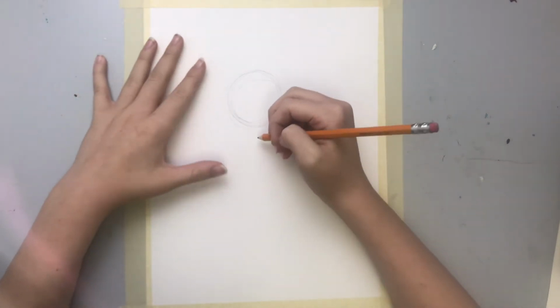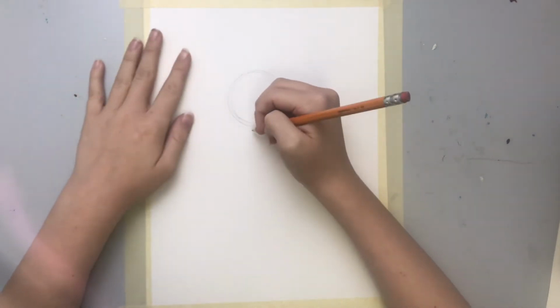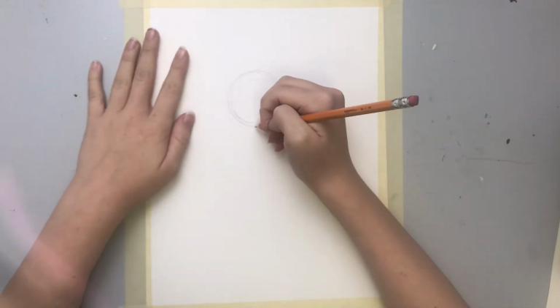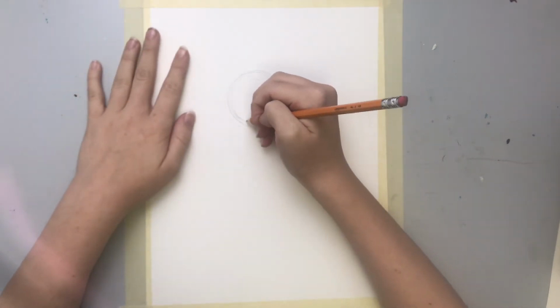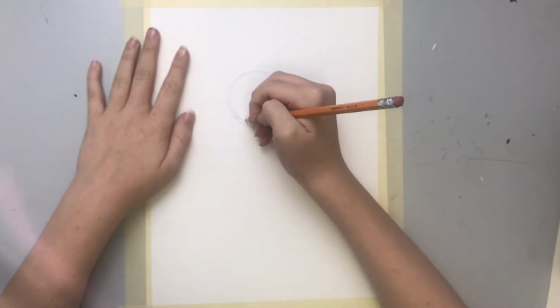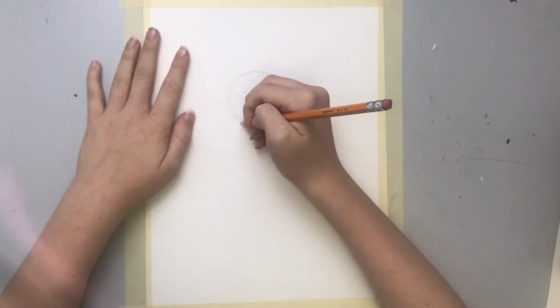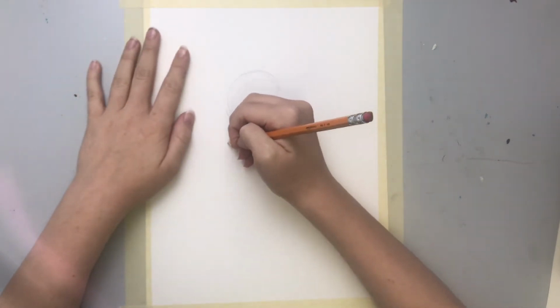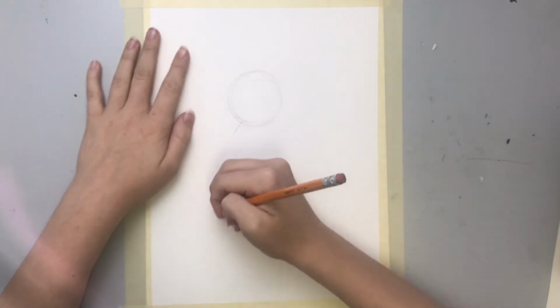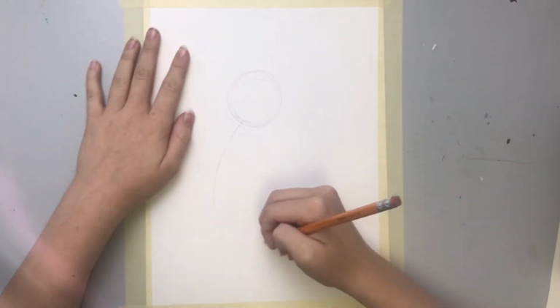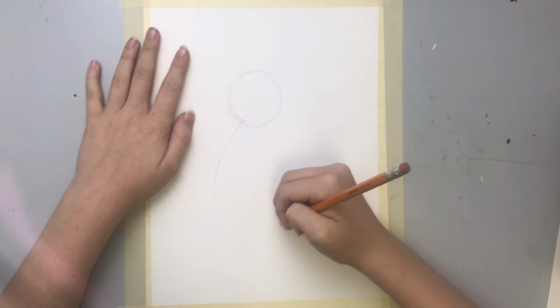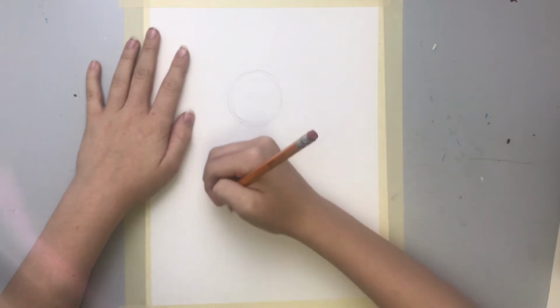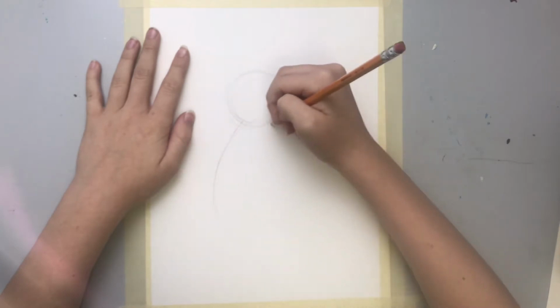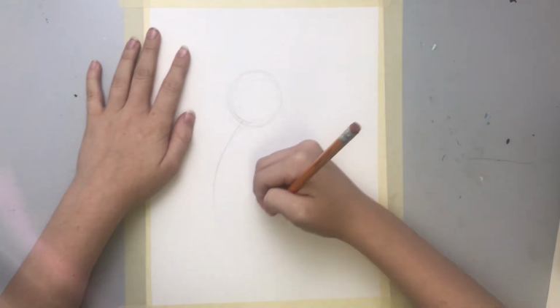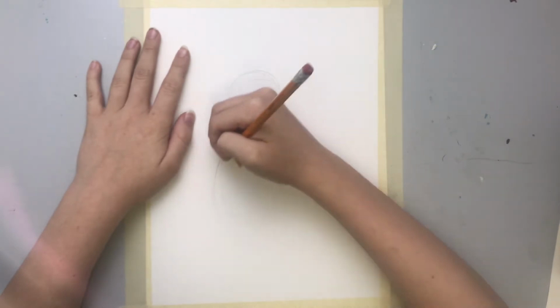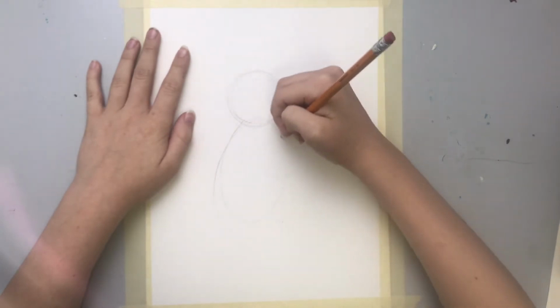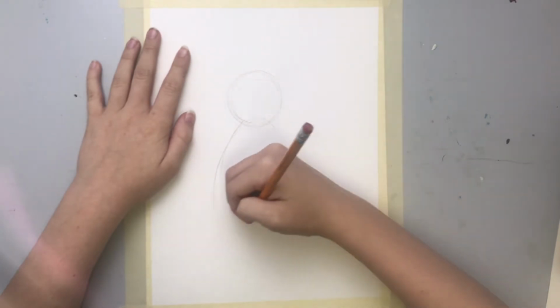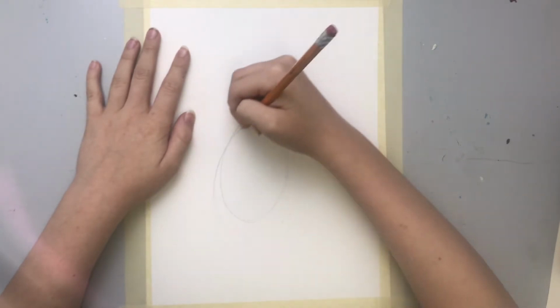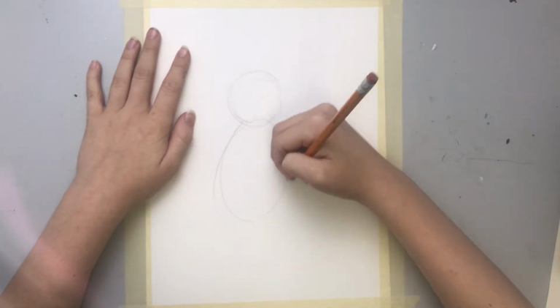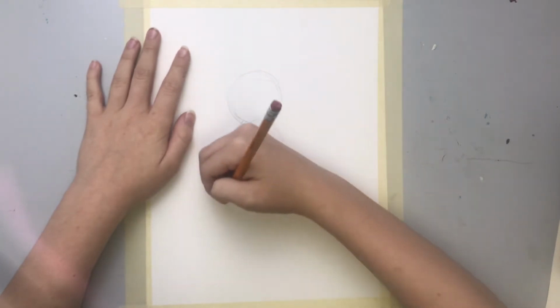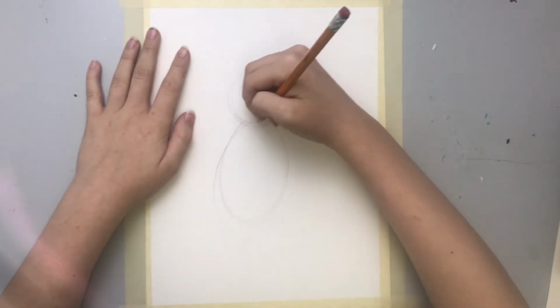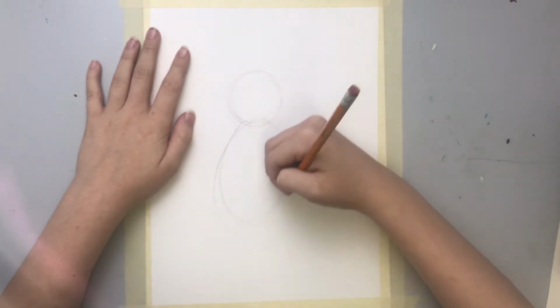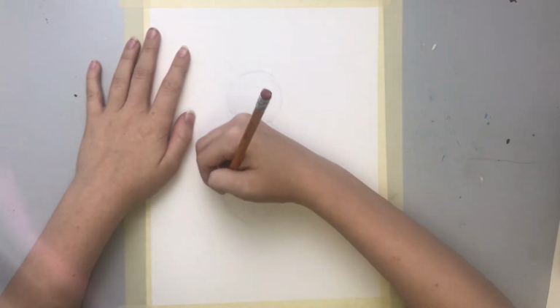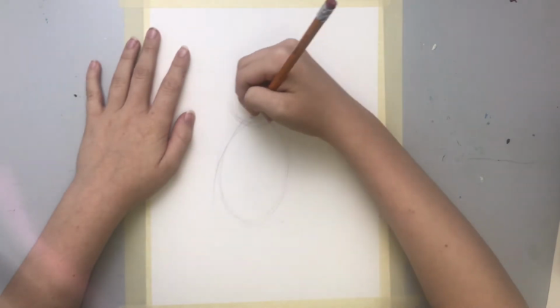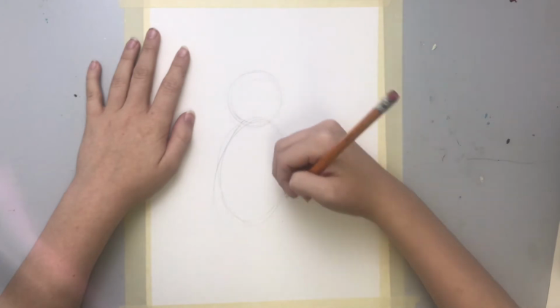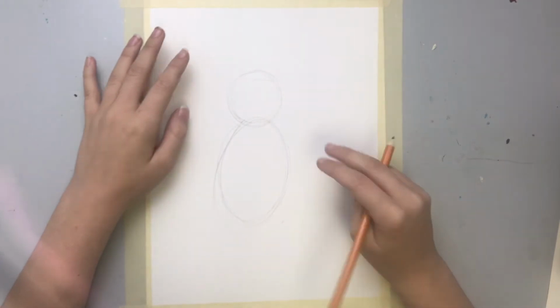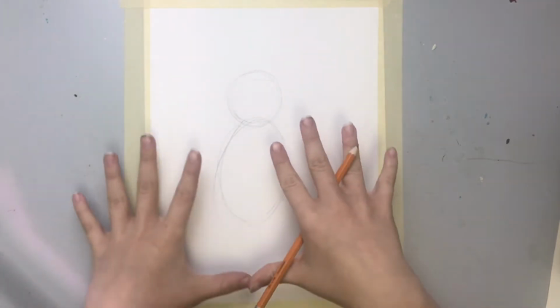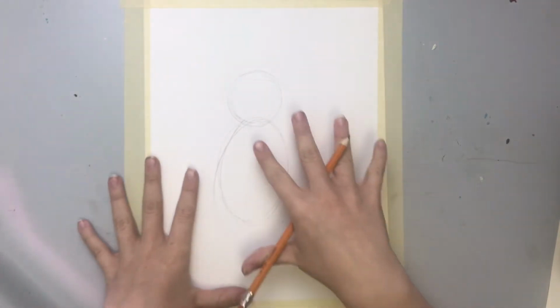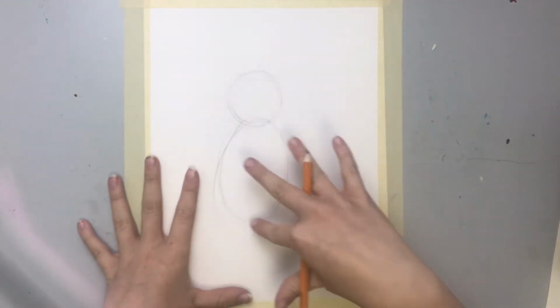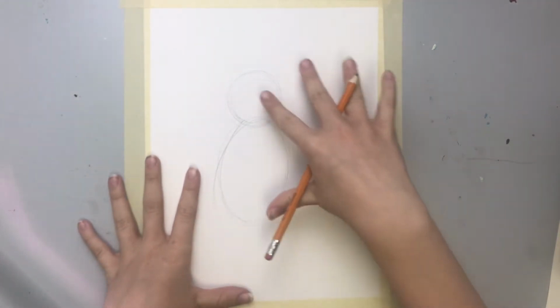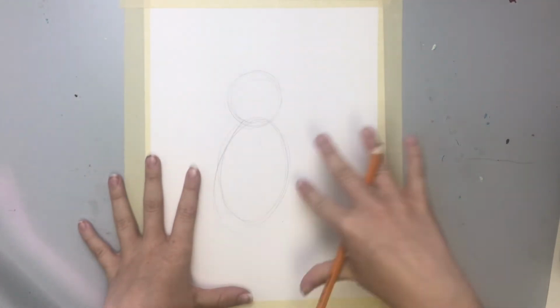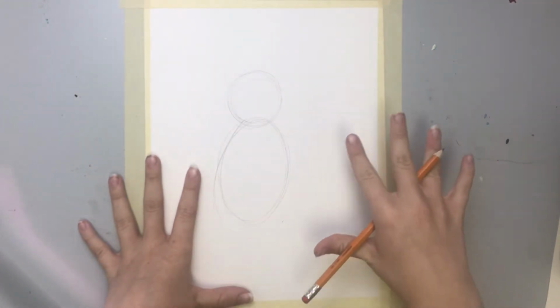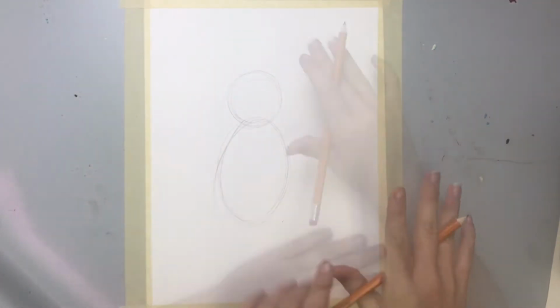So now we're gonna draw a big oval, and do the same thing so that we have a nice oval with all these lines that I just drew.